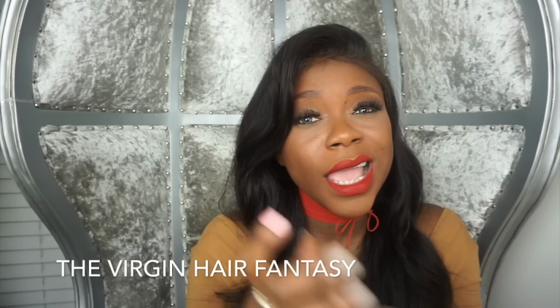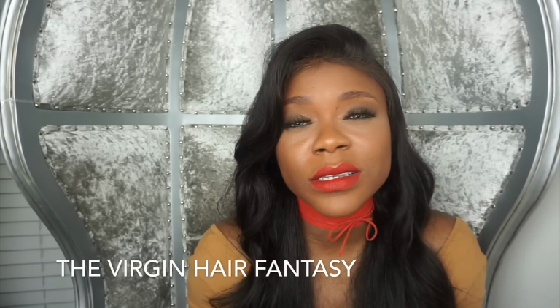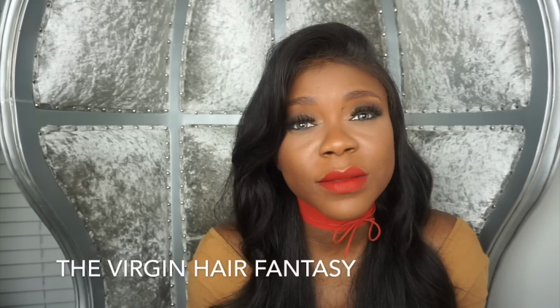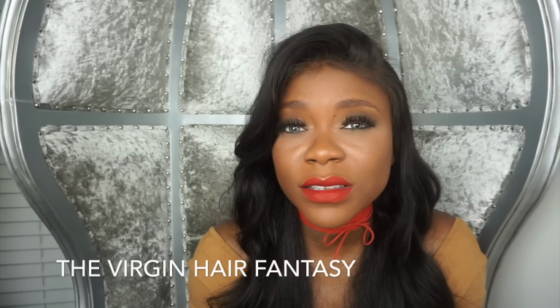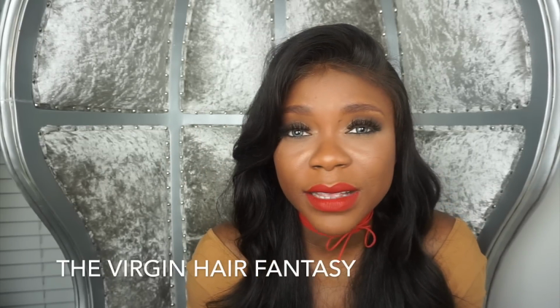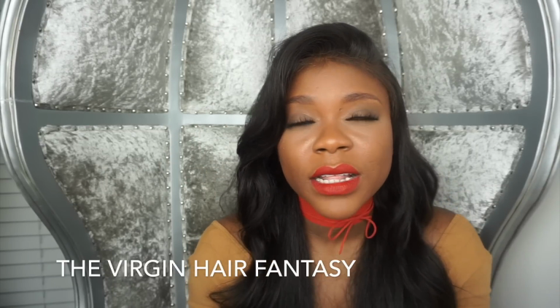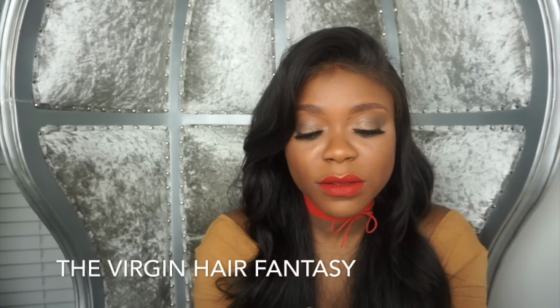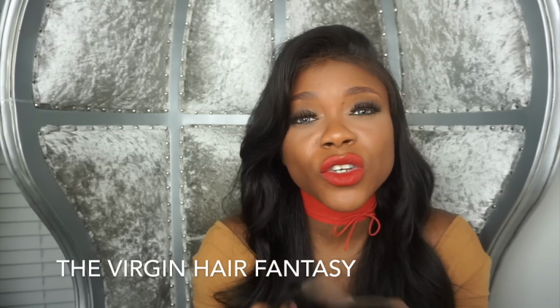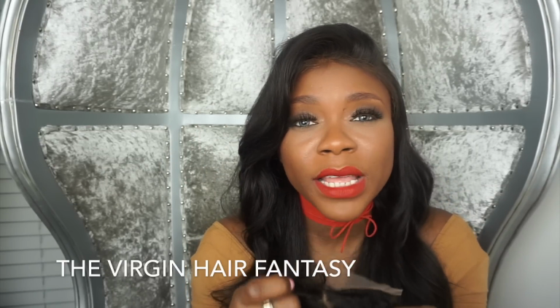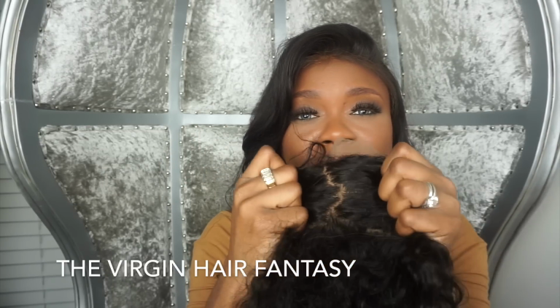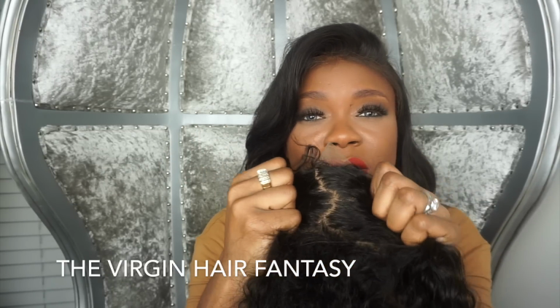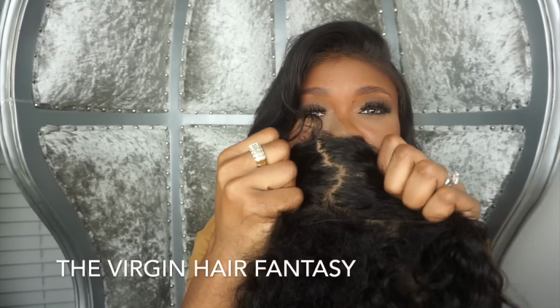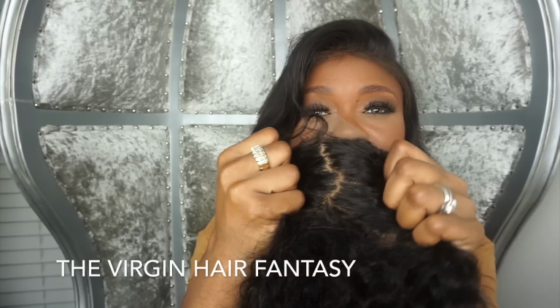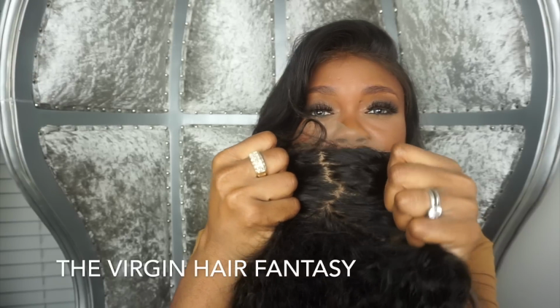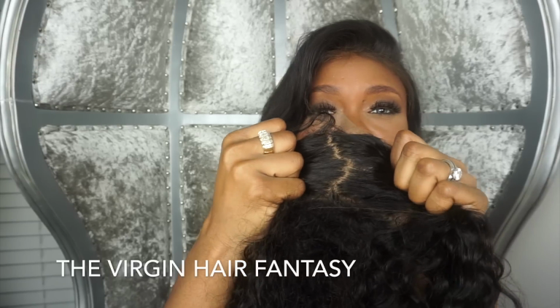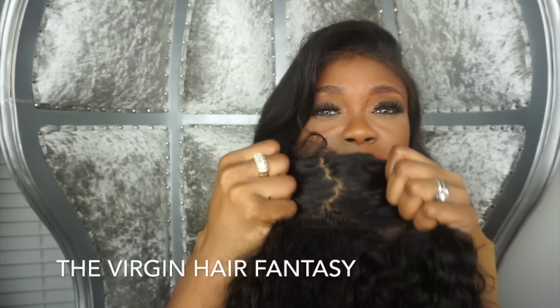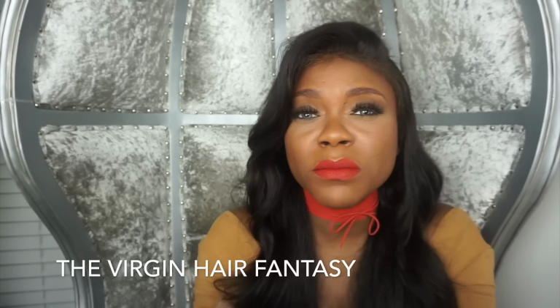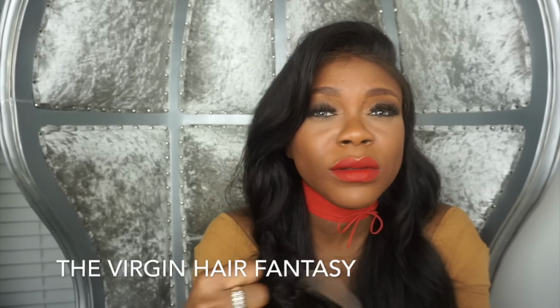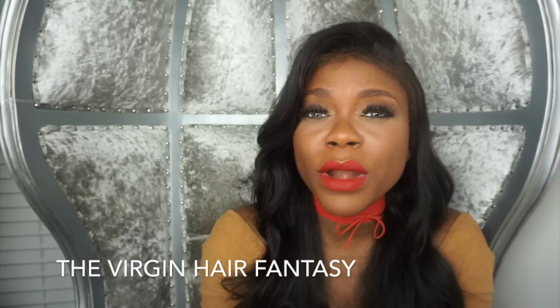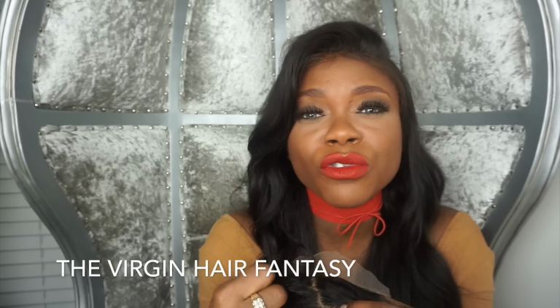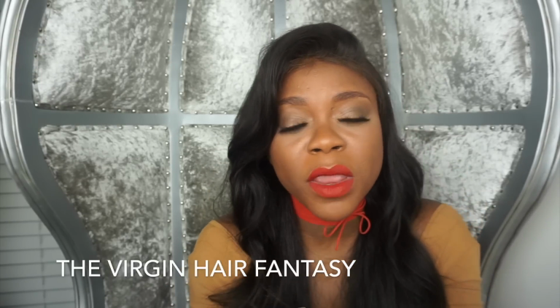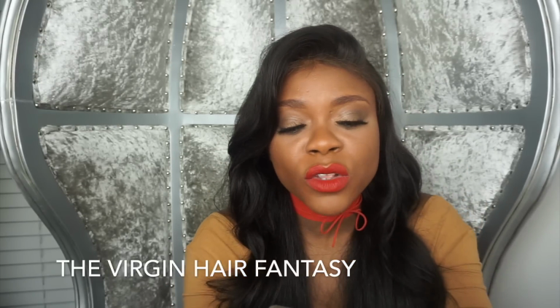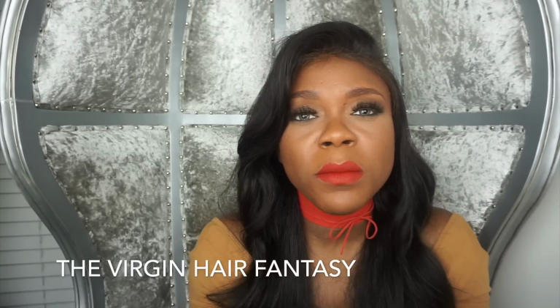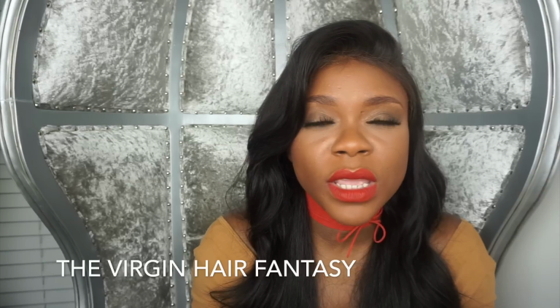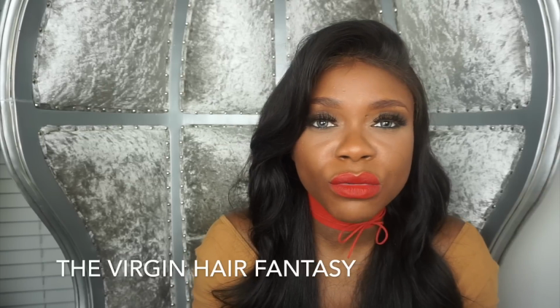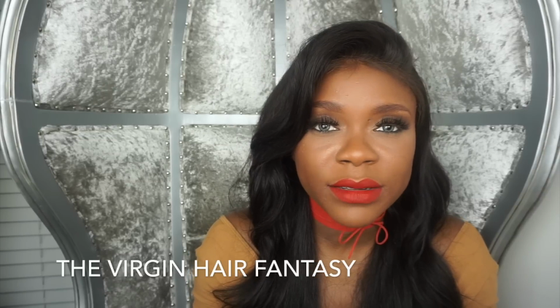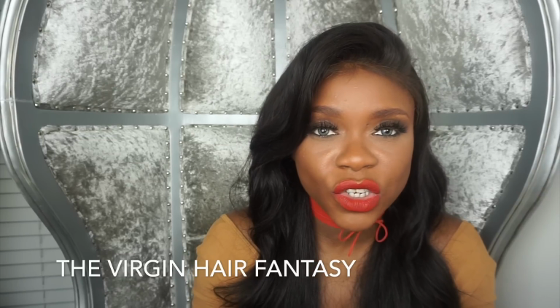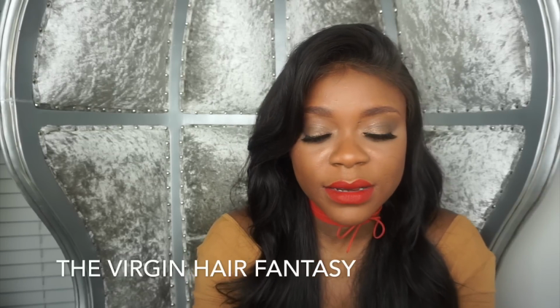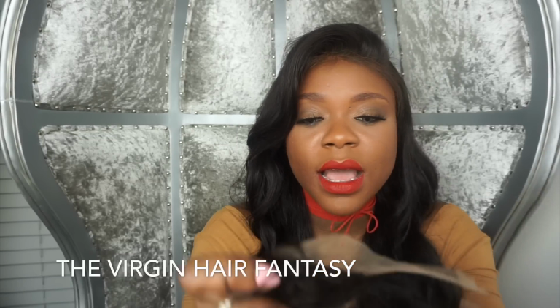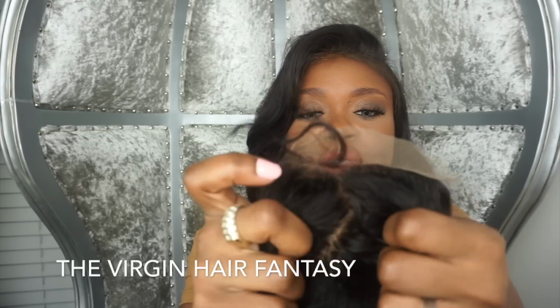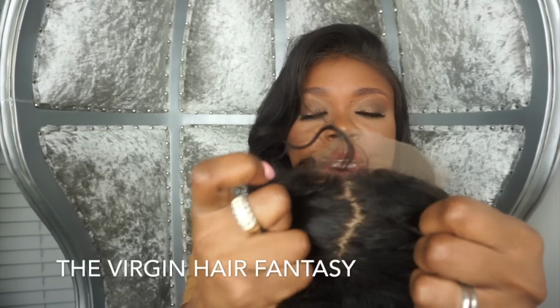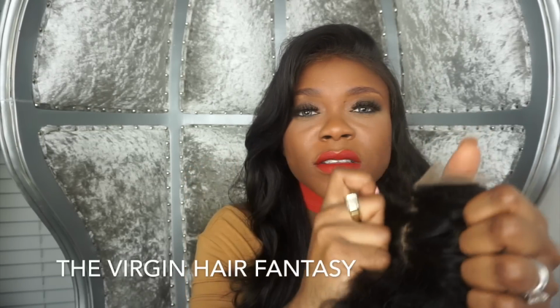The silk has to be customized and has to match your complexion, because silk comes in several colors — medium brown, light brown, transparent — so you want to make sure you get your right shade and just make sure it's customized.